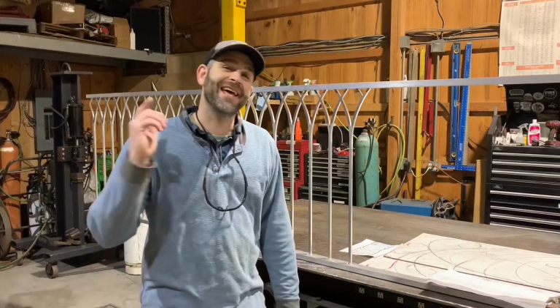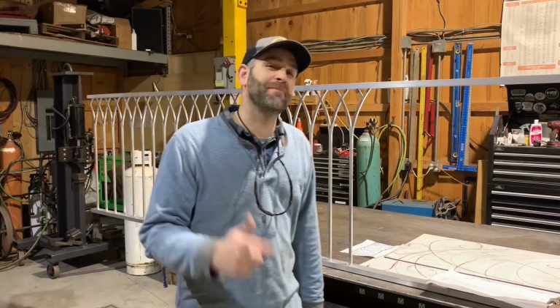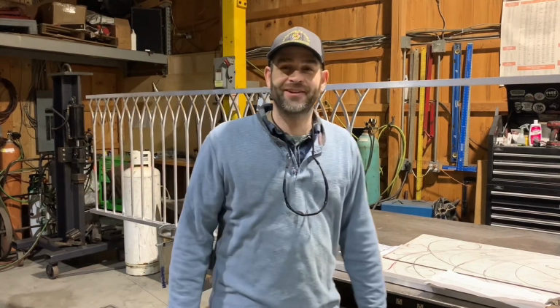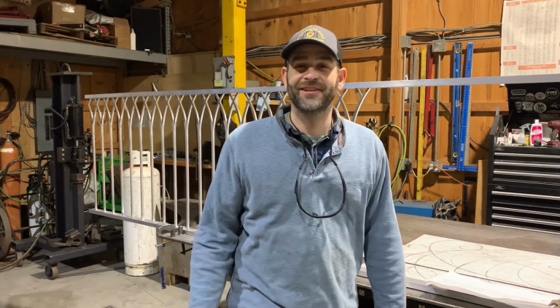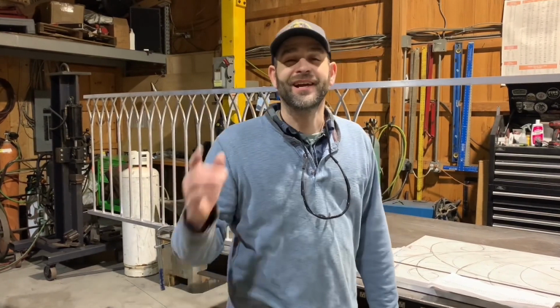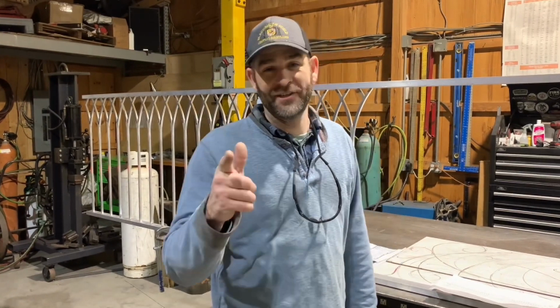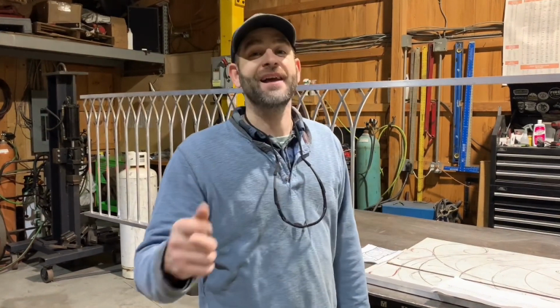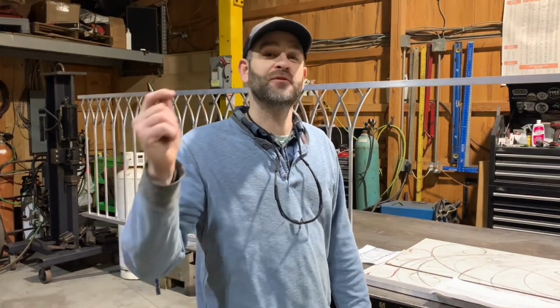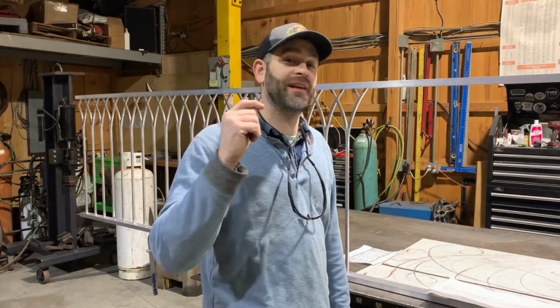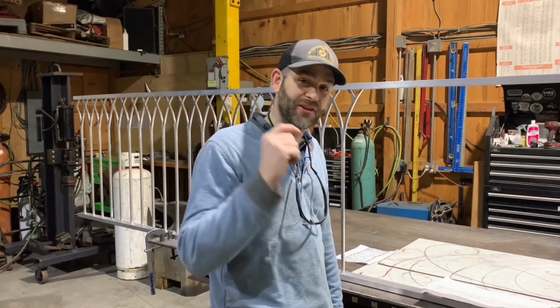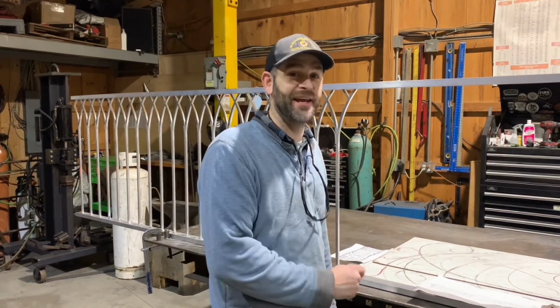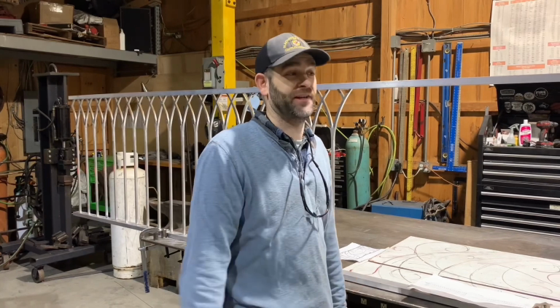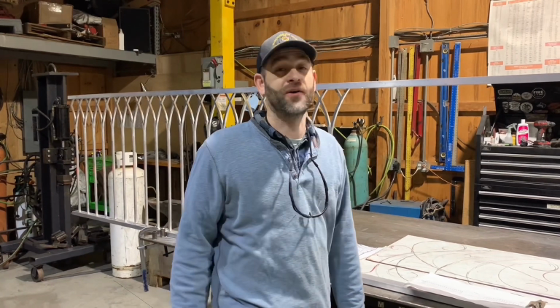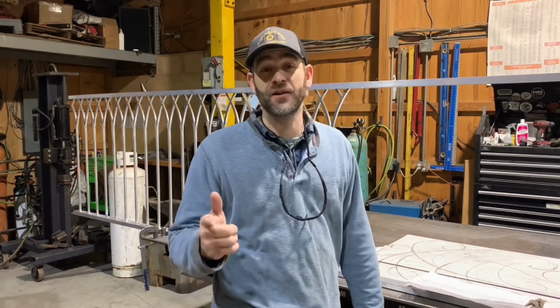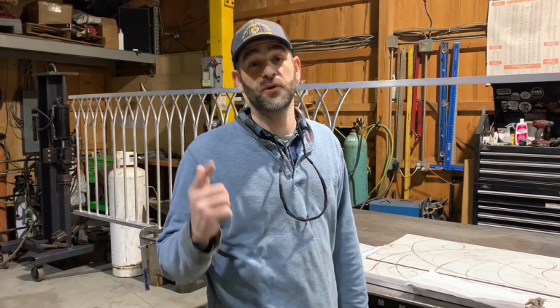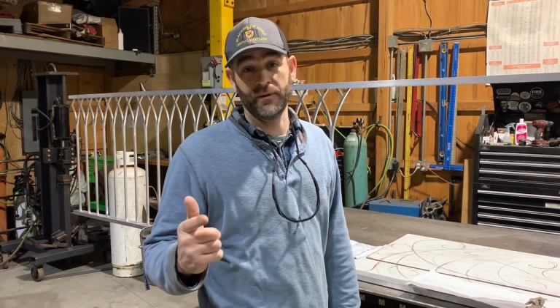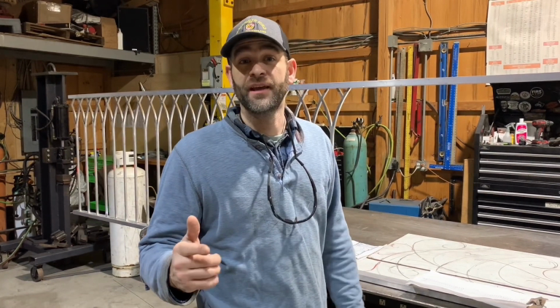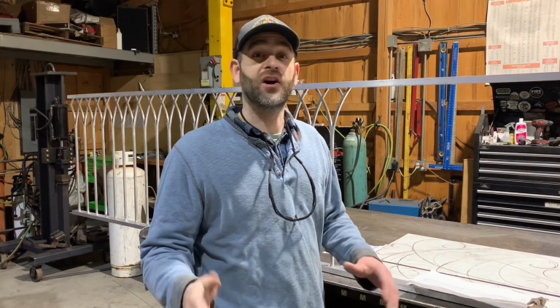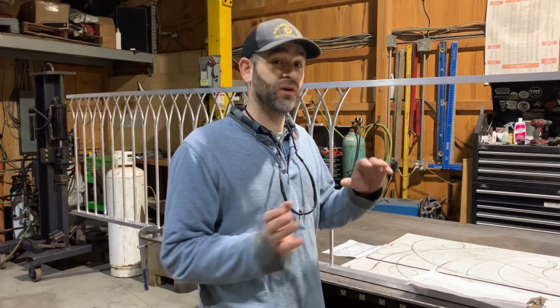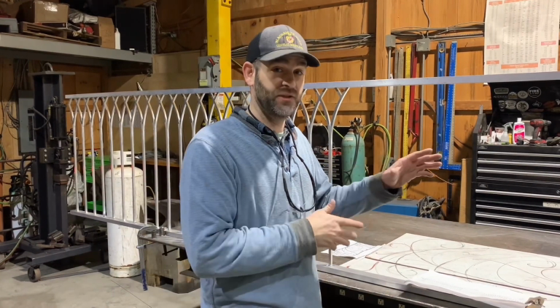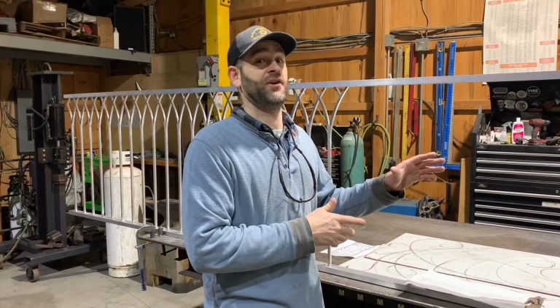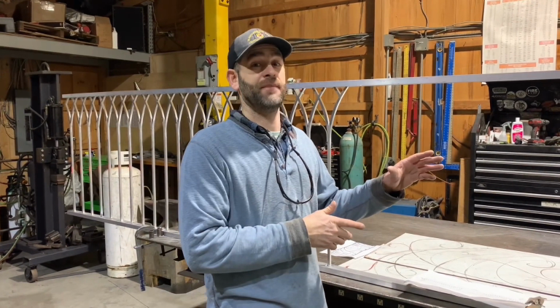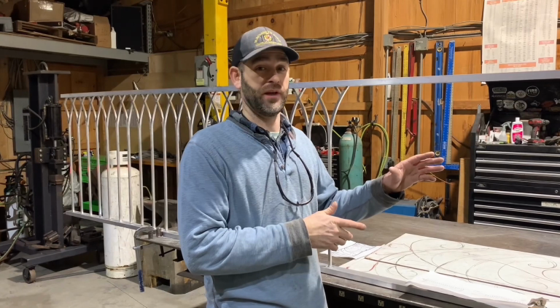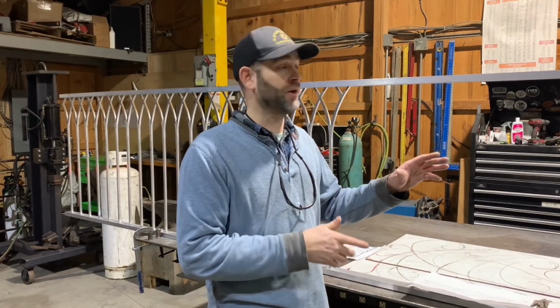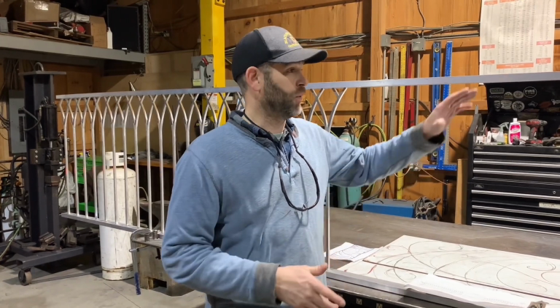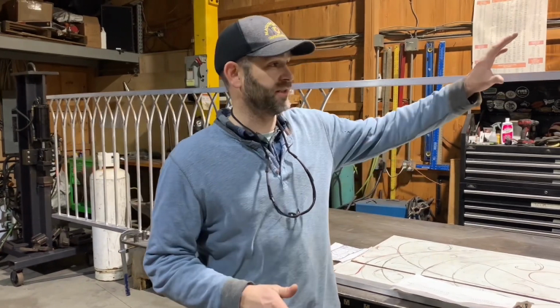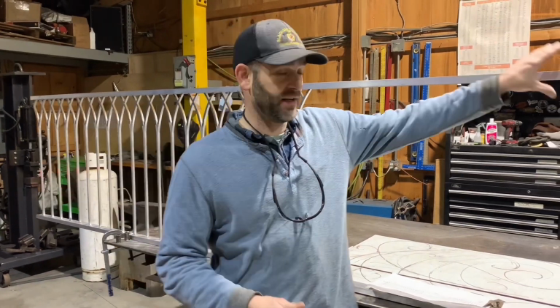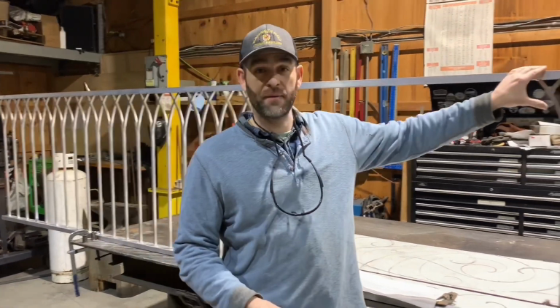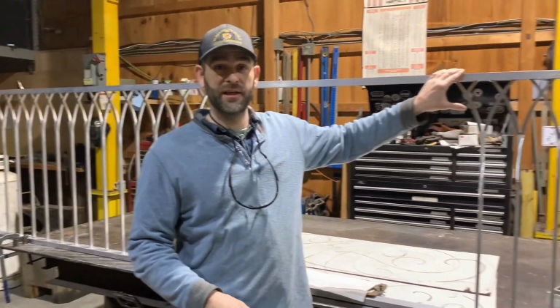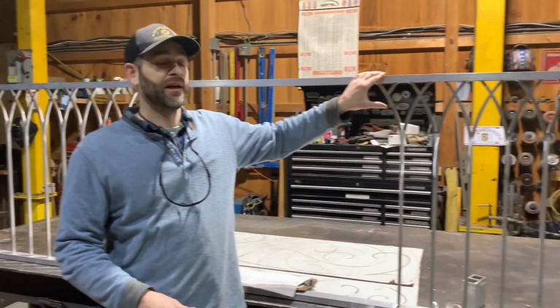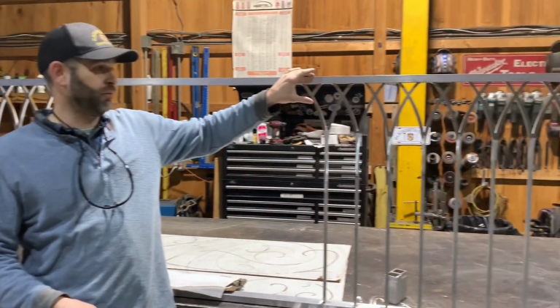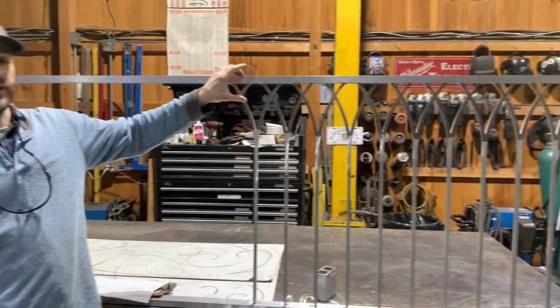Hey everyone, Matthew Harris here. Glad you're back. Thanks for joining us on today's video on how to forge aluminum. It's also a look into the current job that we're working on, which is these fabricated aluminum railings.